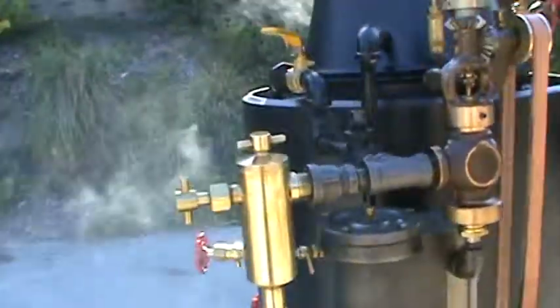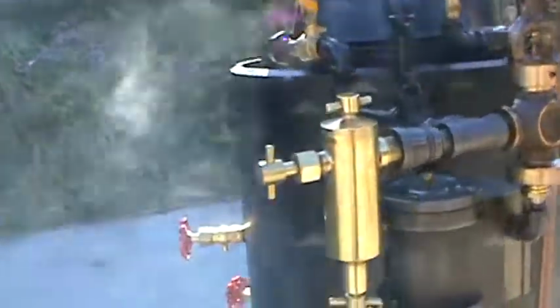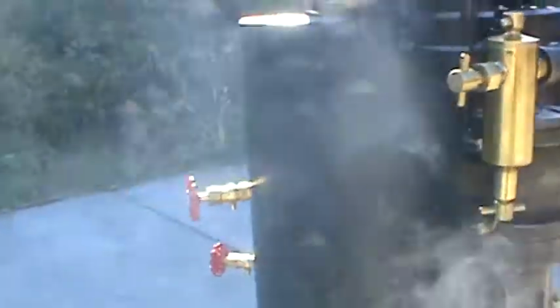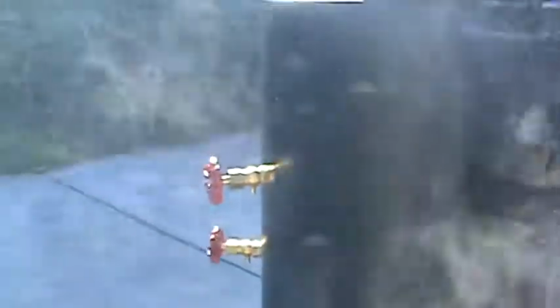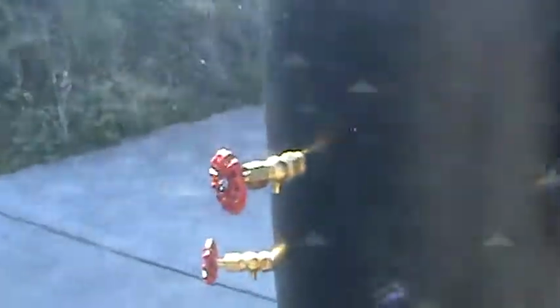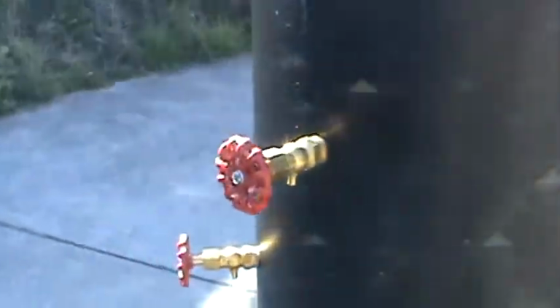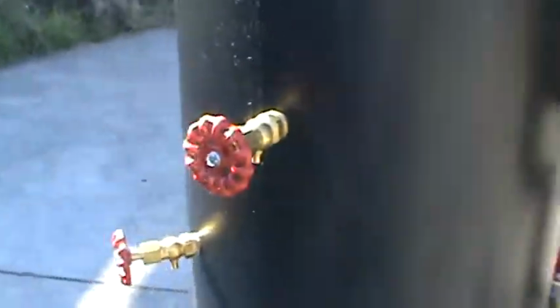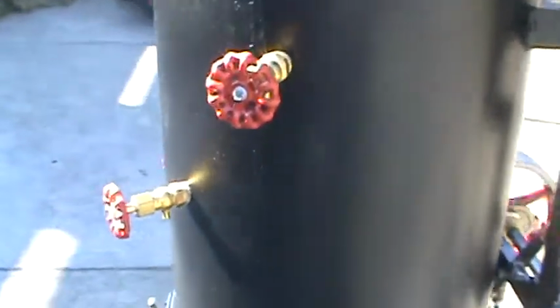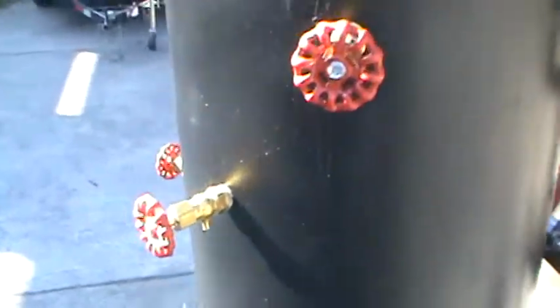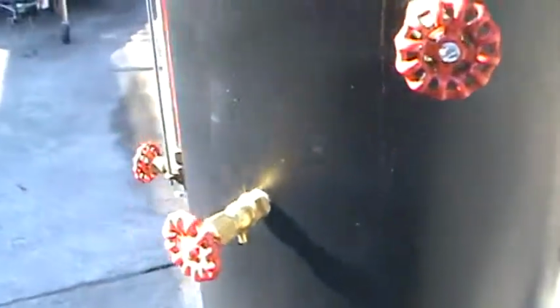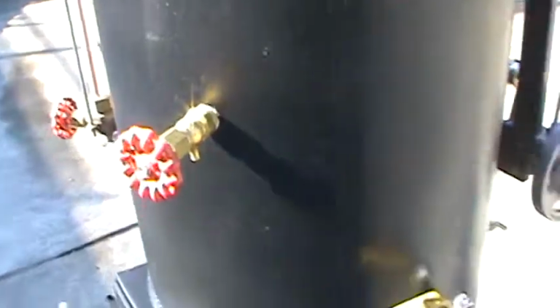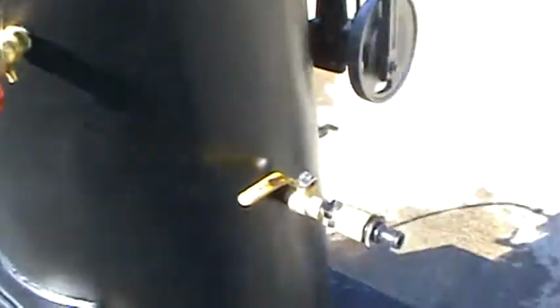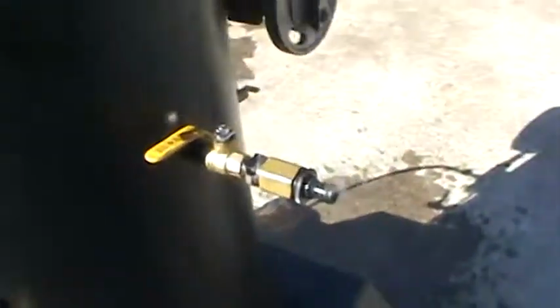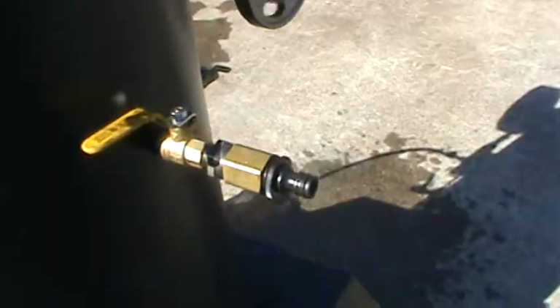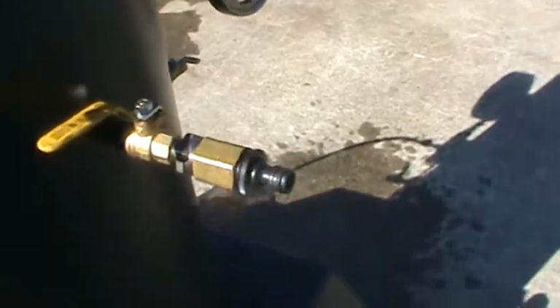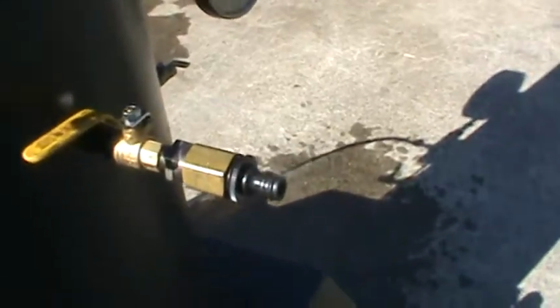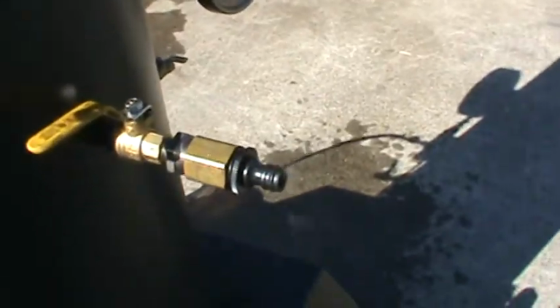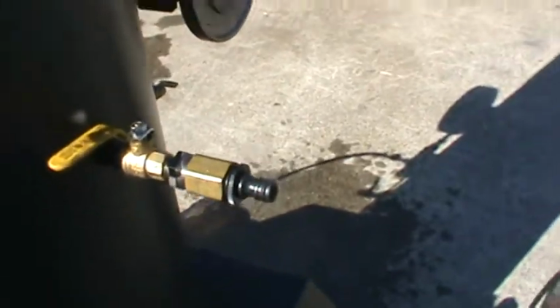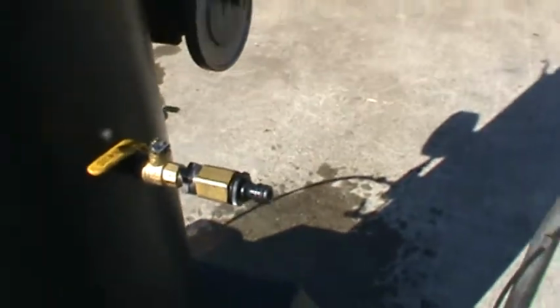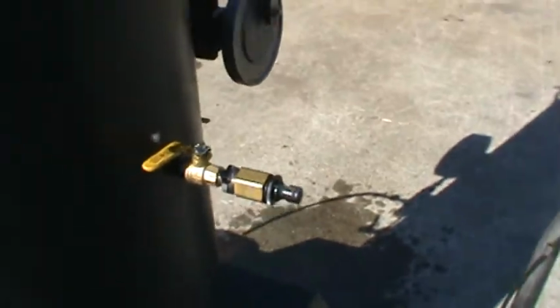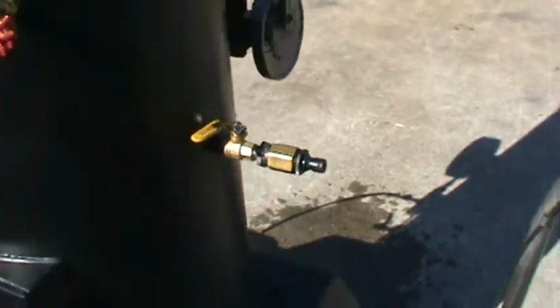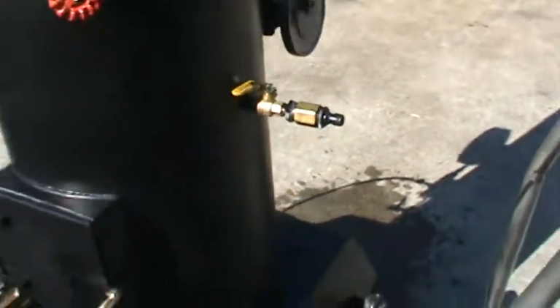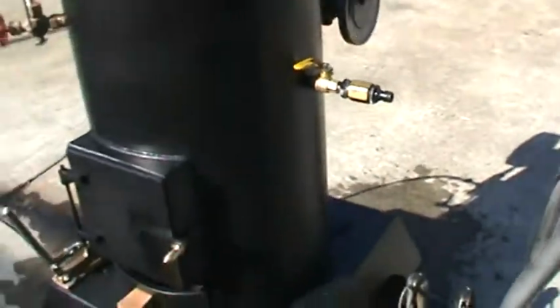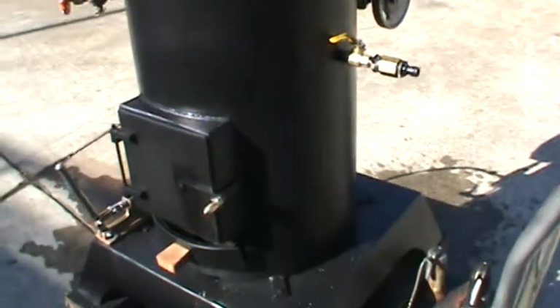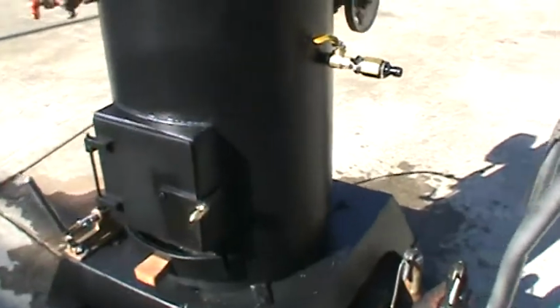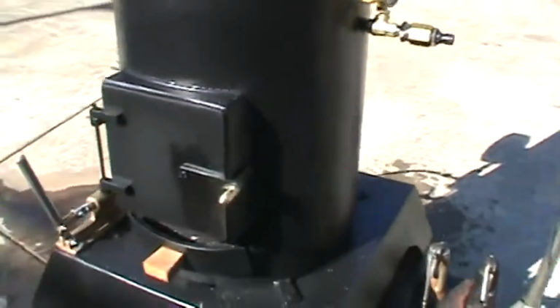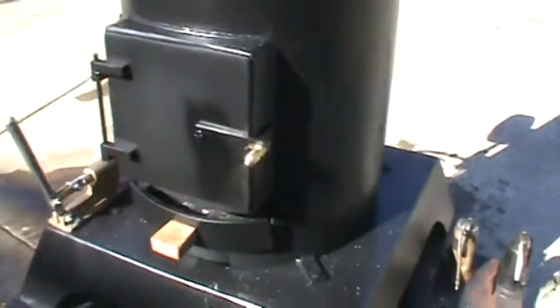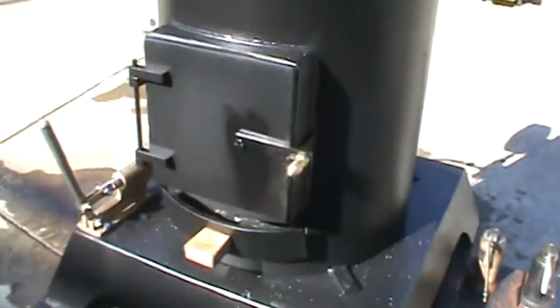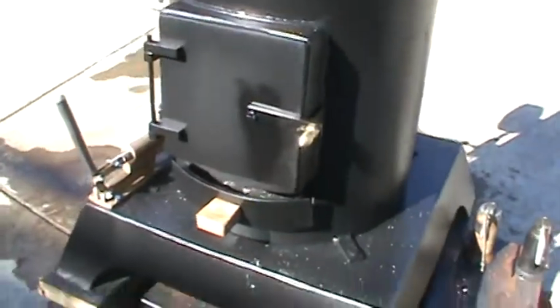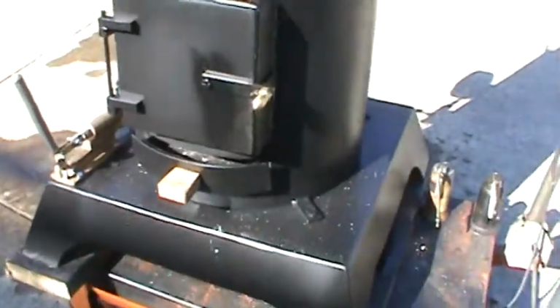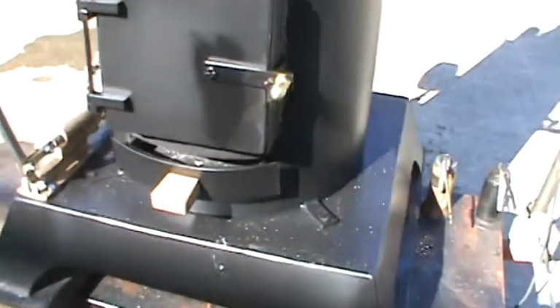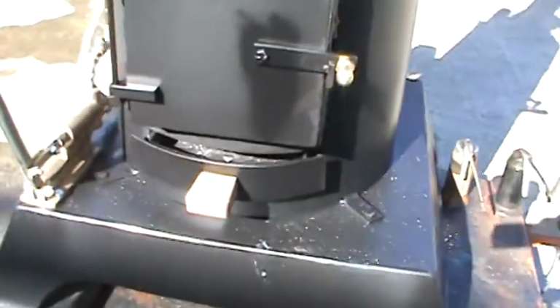There's a hydrostatic oiler and a petcock. Drain and fill — I'll leave those little parts on there. A really nice big firebox and draft doors.